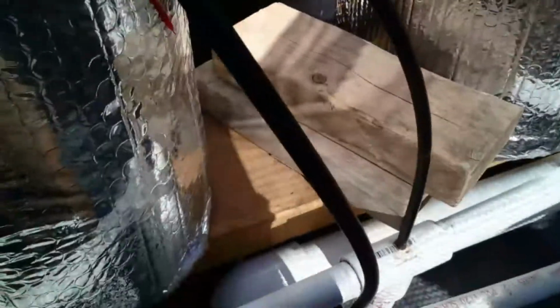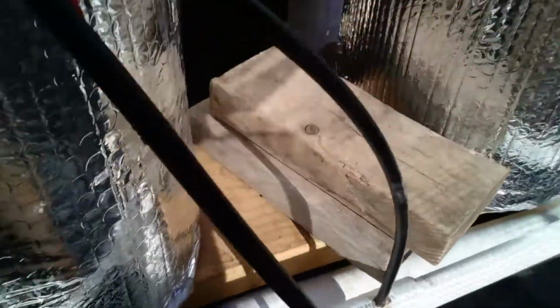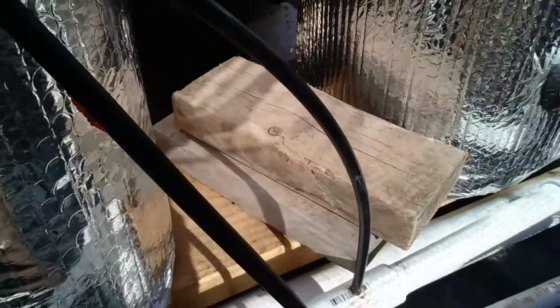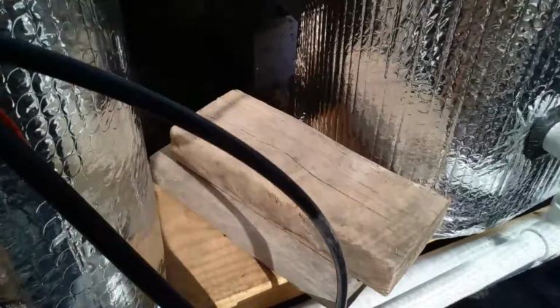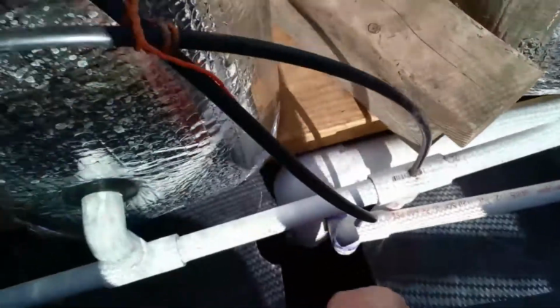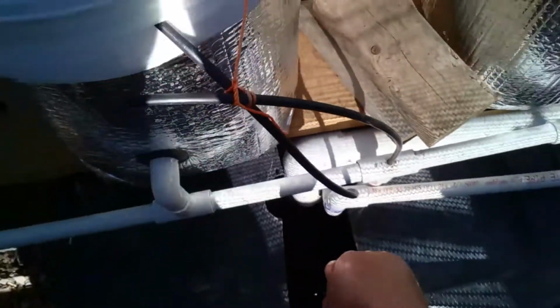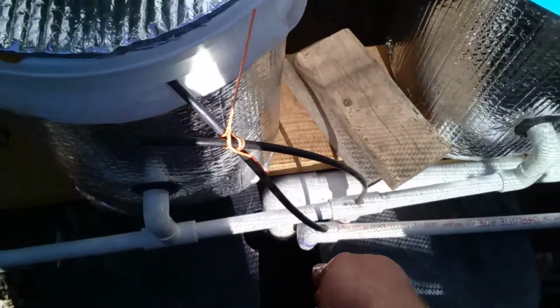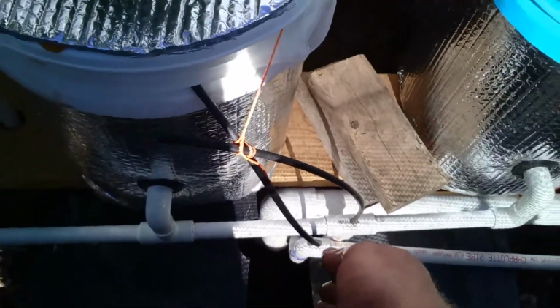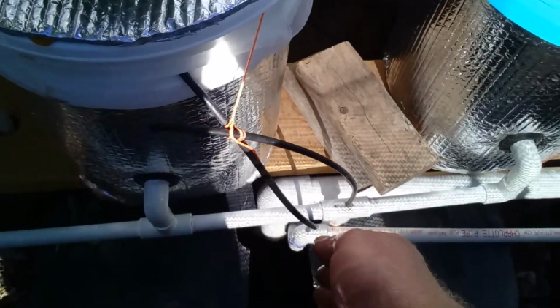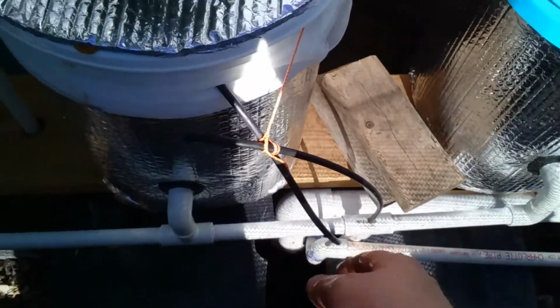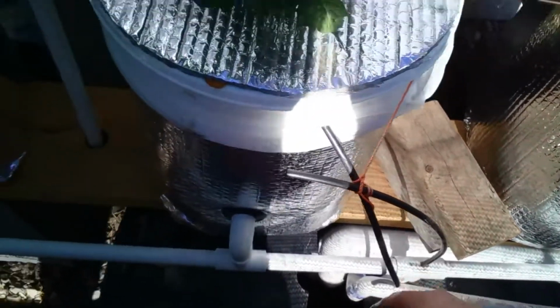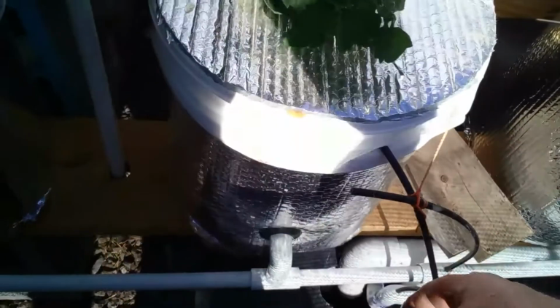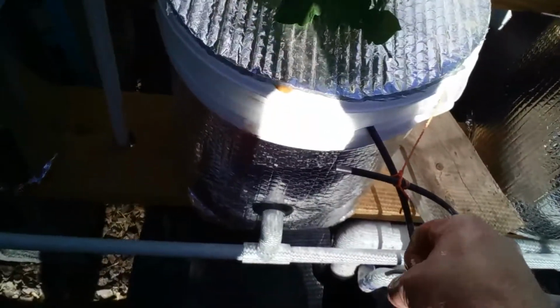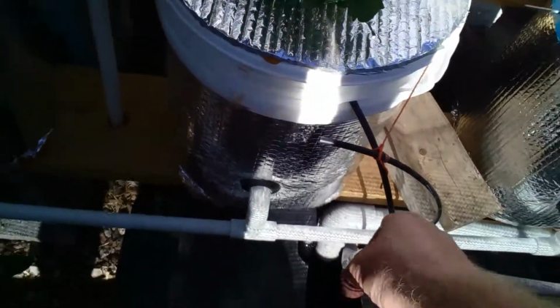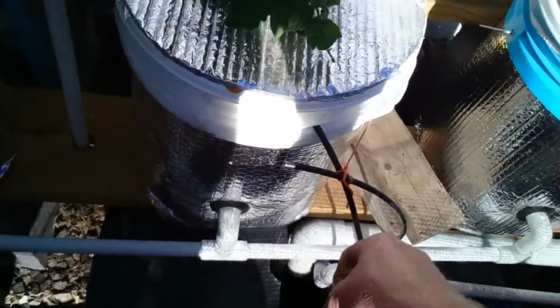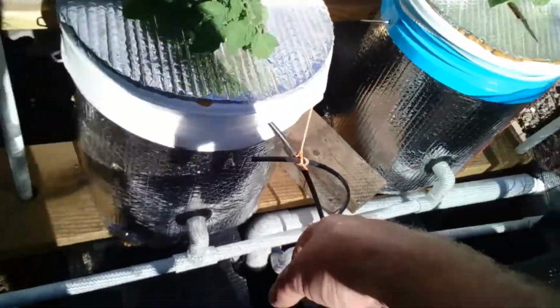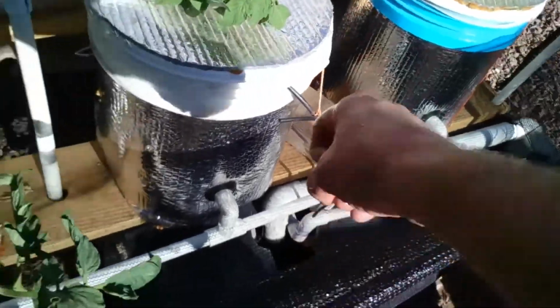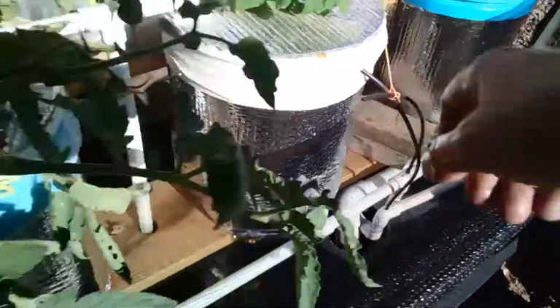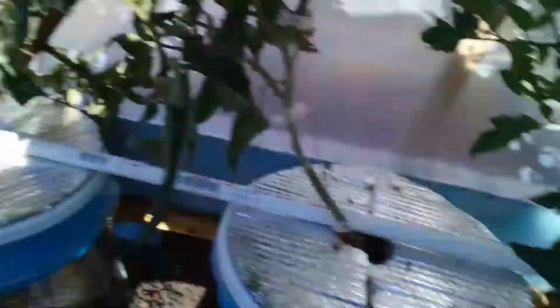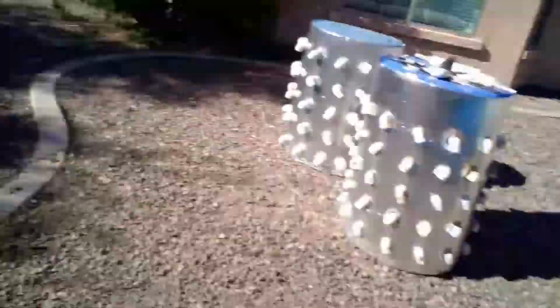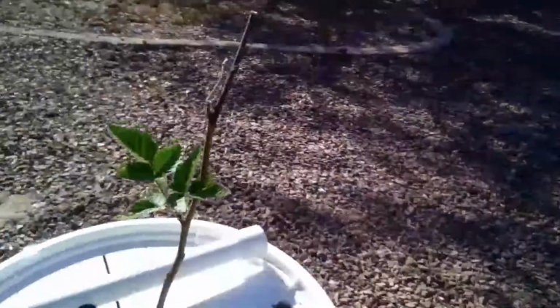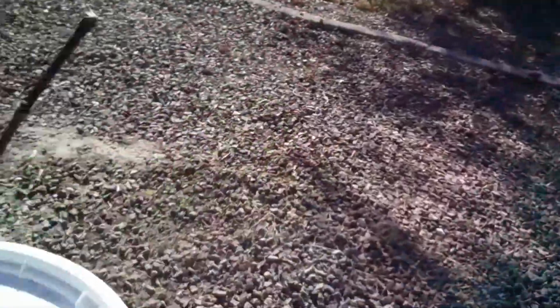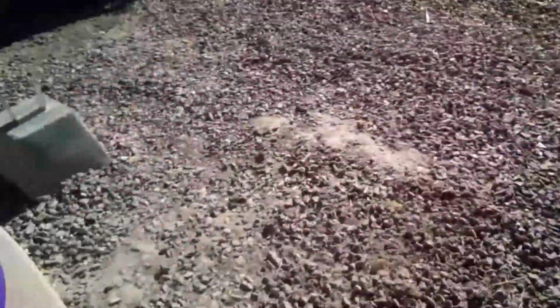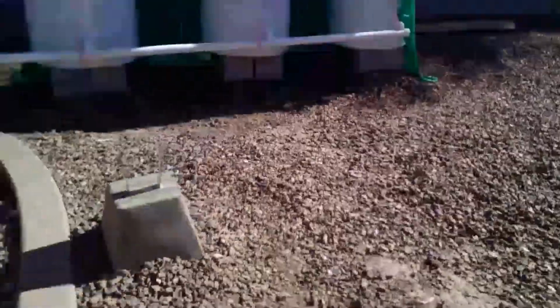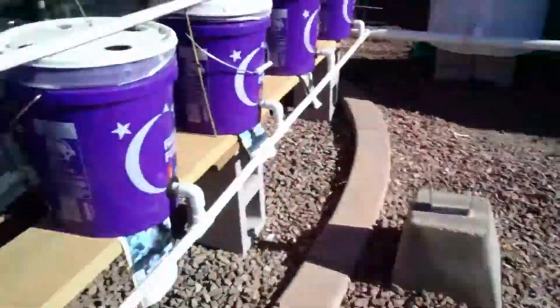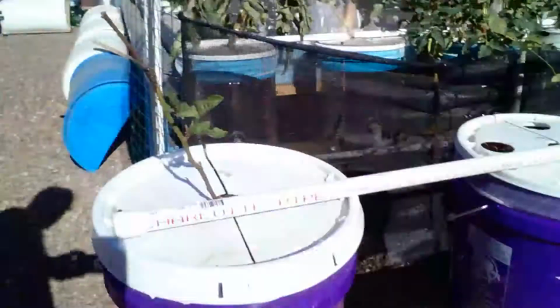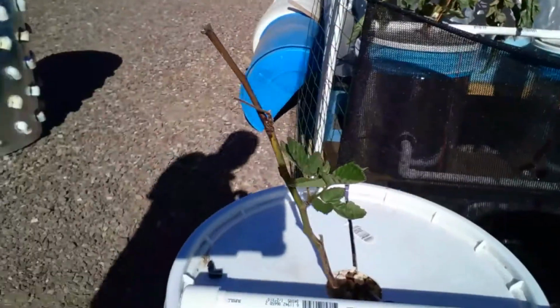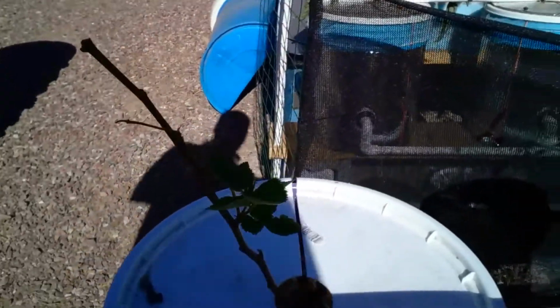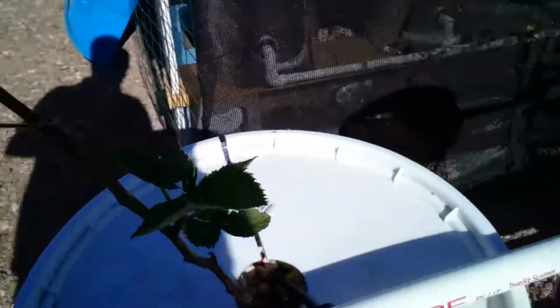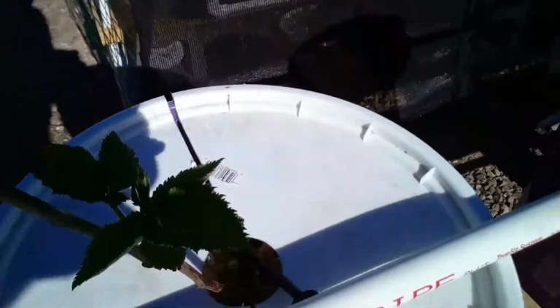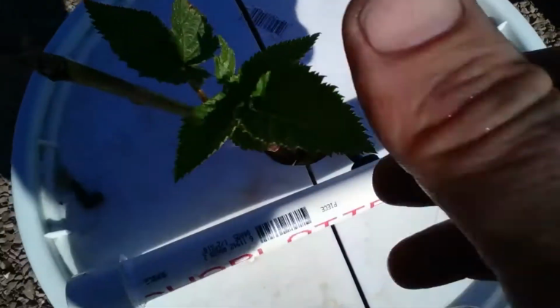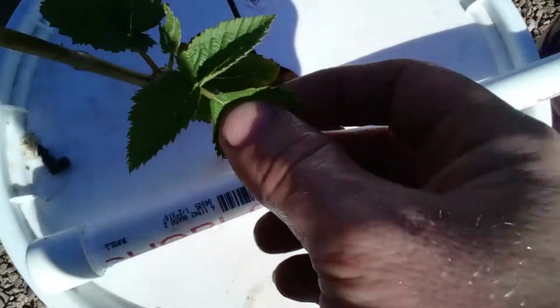The reservoir tank water is getting a little warm — not looking forward to burying it, but that's what I'm gonna have to do real soon. It's not hot, but it is warm.